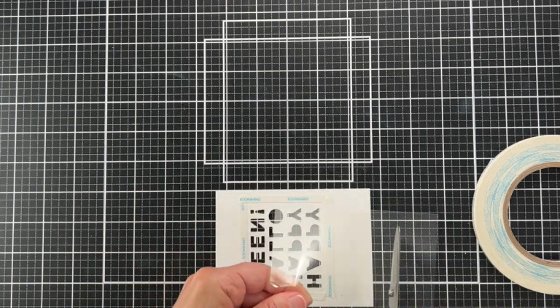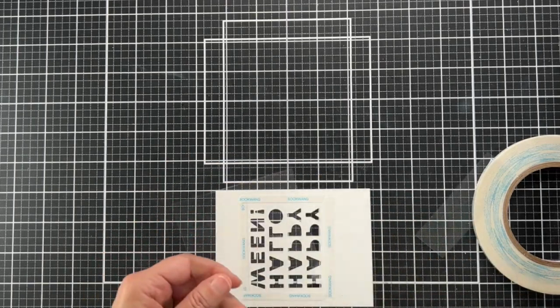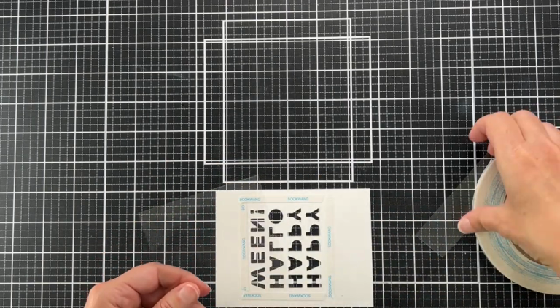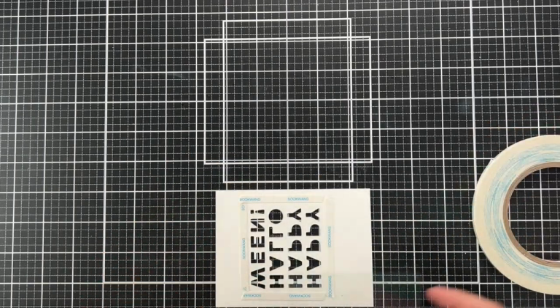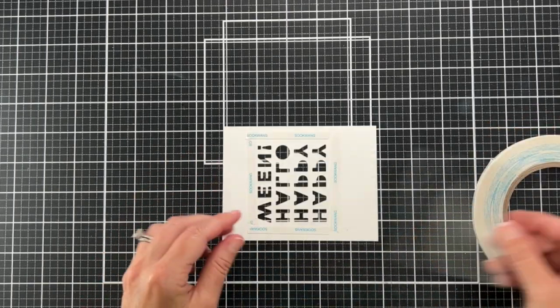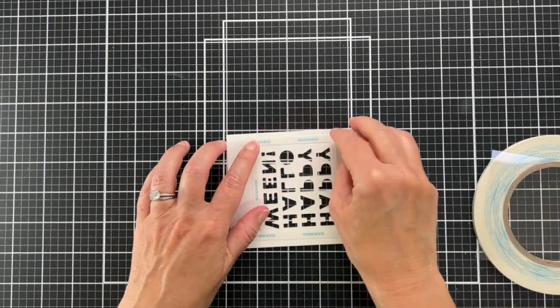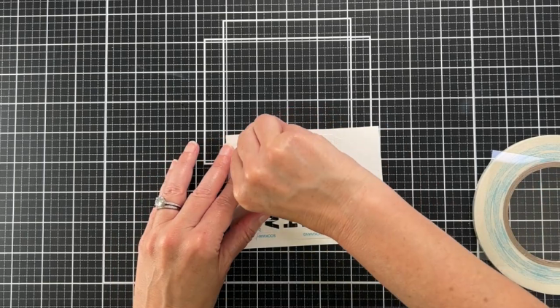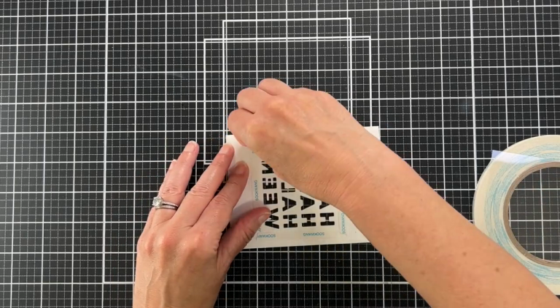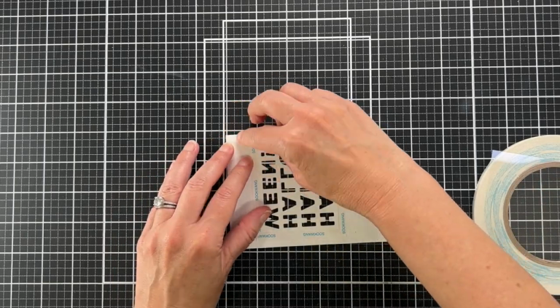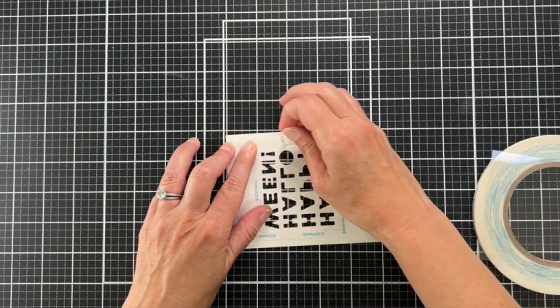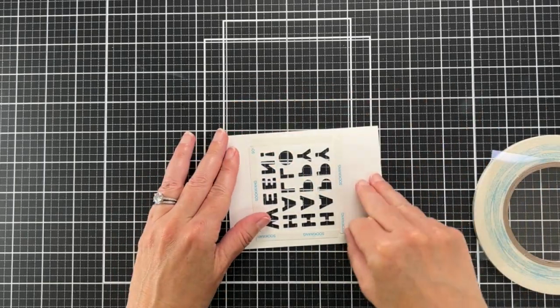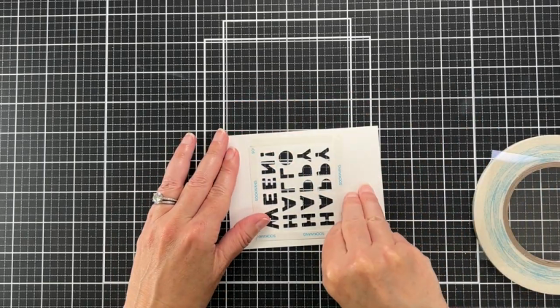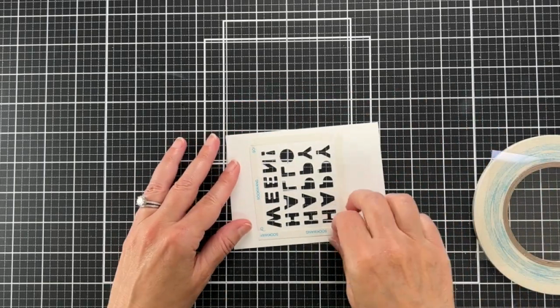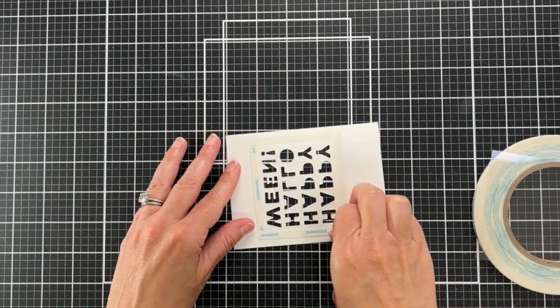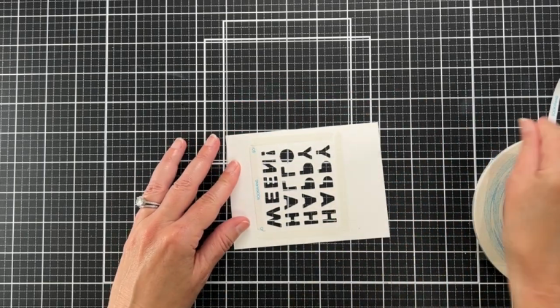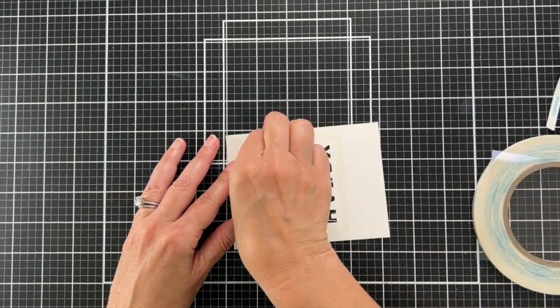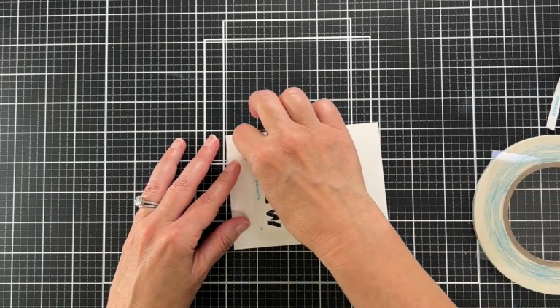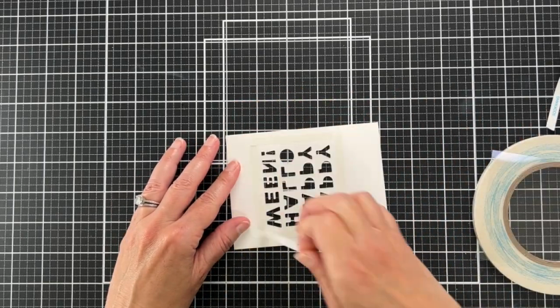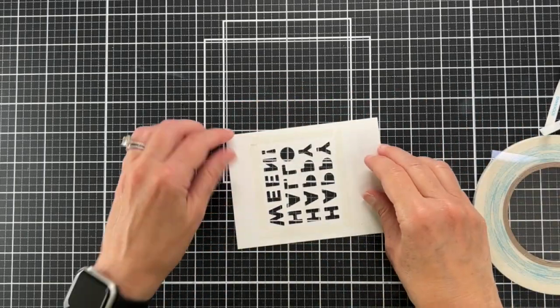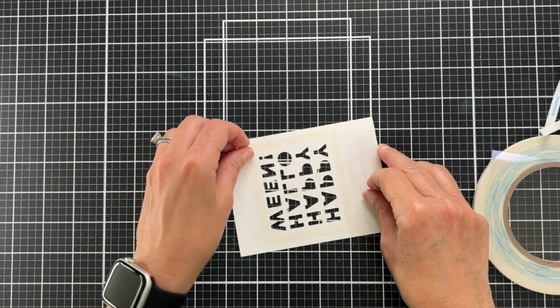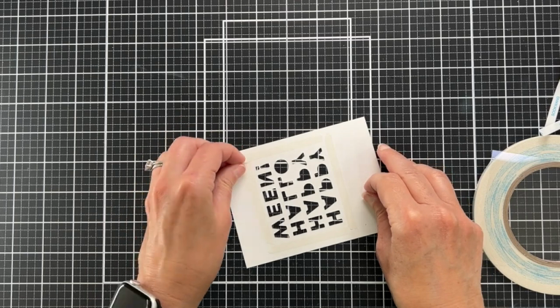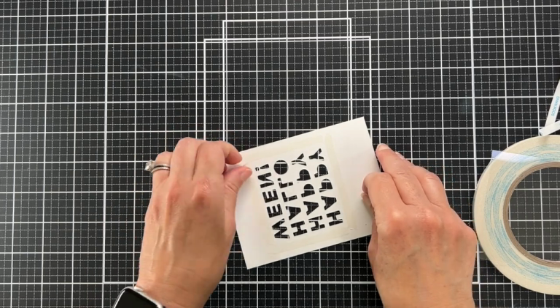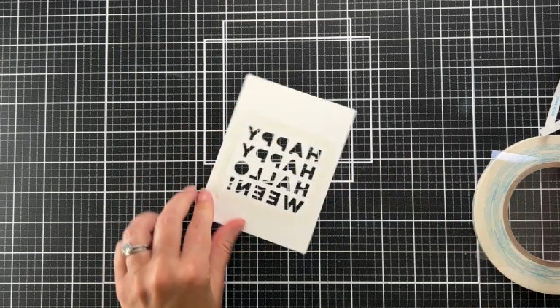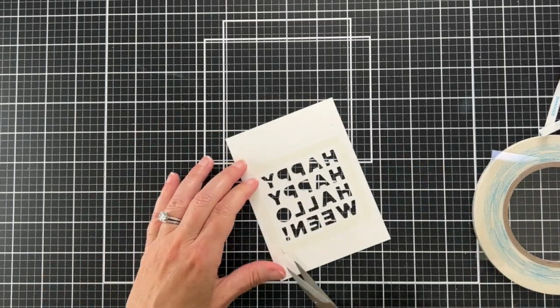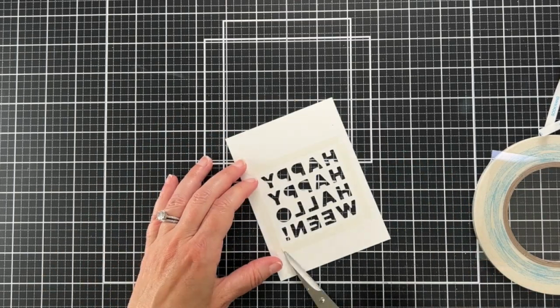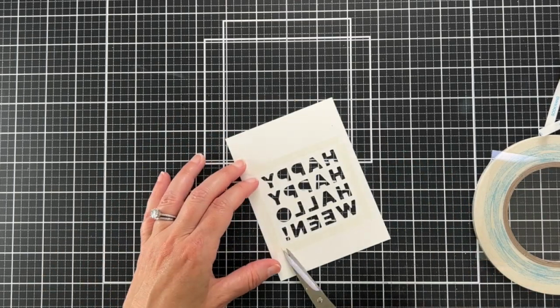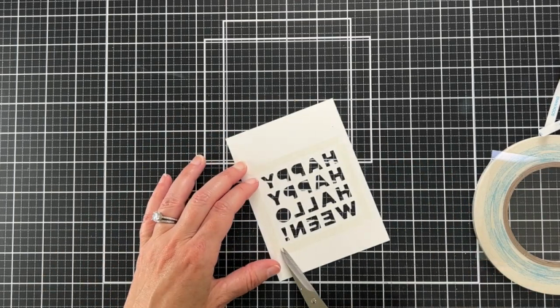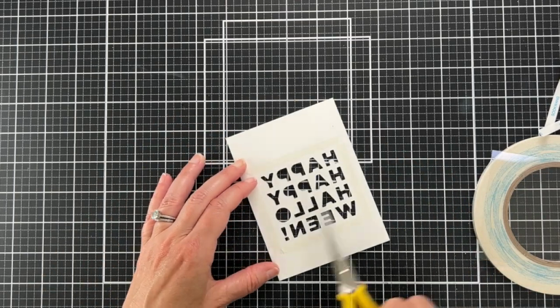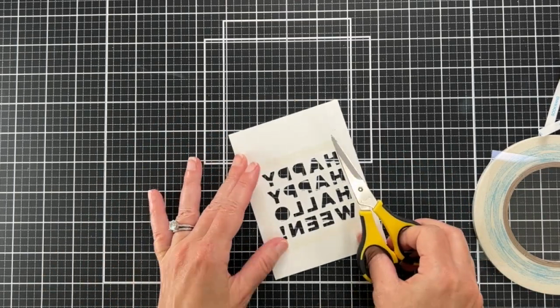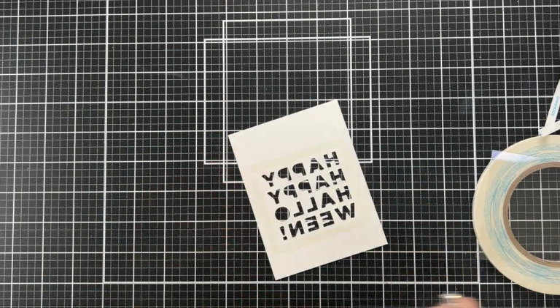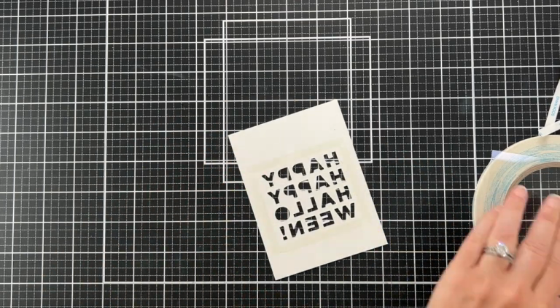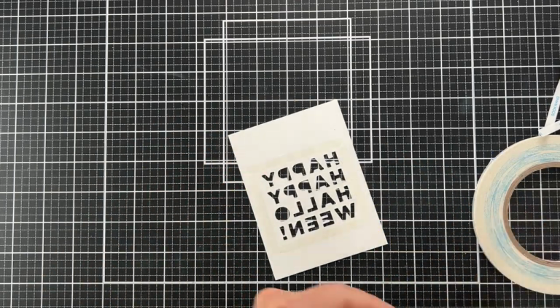So I'm just going to pull off the release paper and adhere the acetate, and then we're ready to move on.